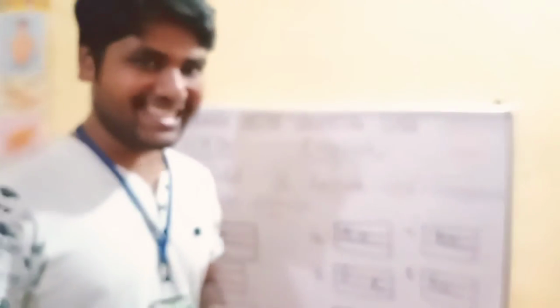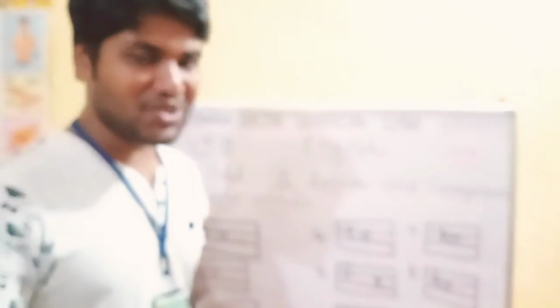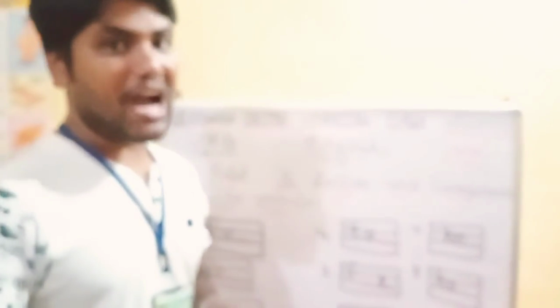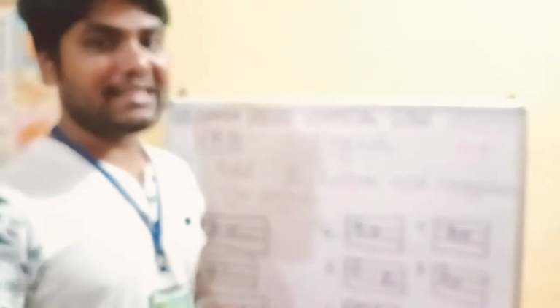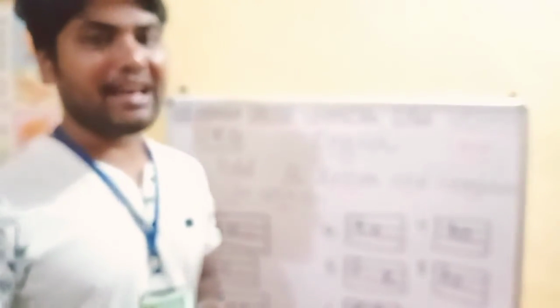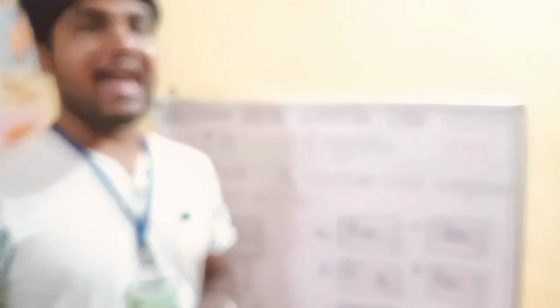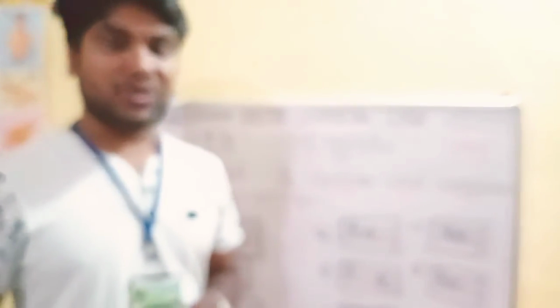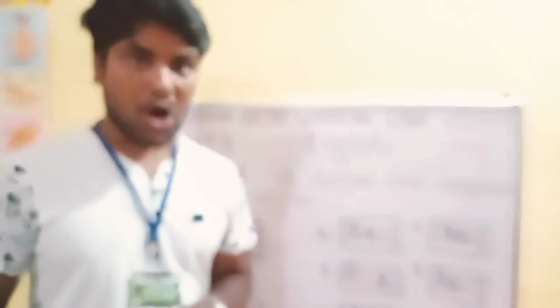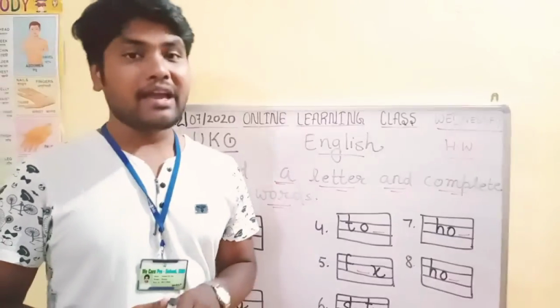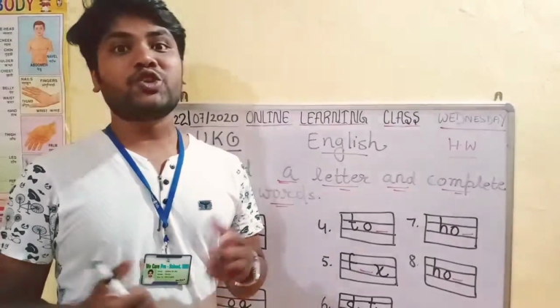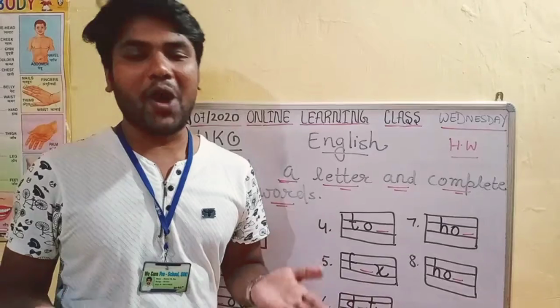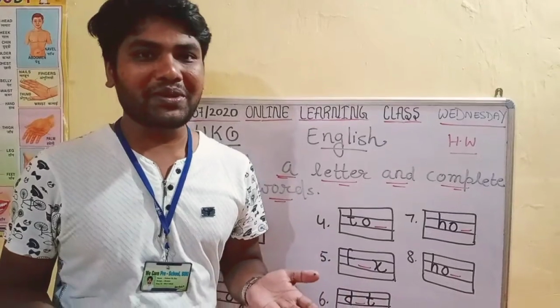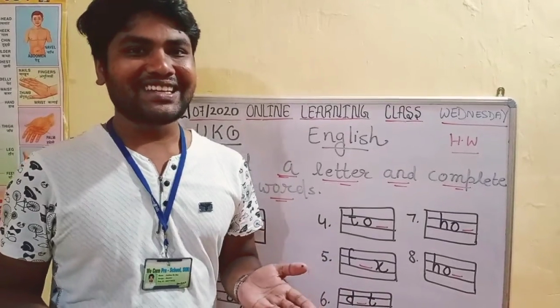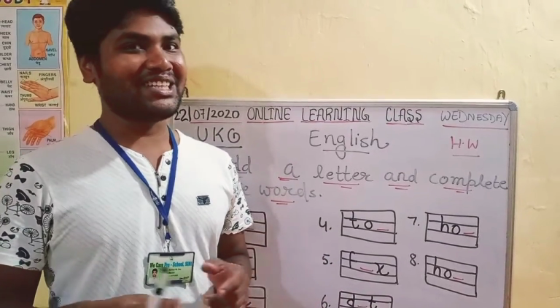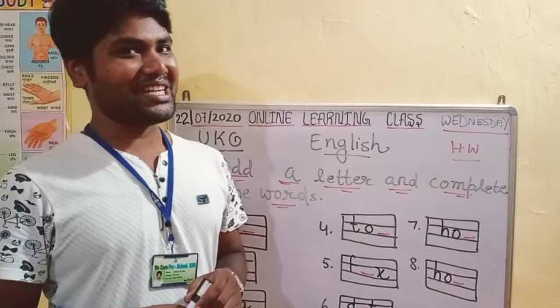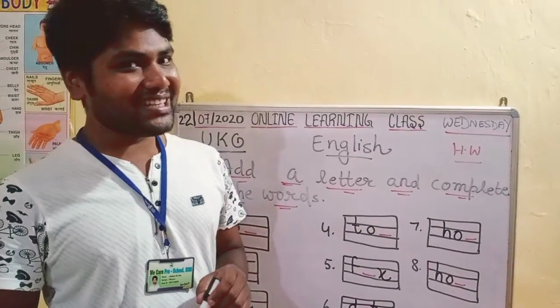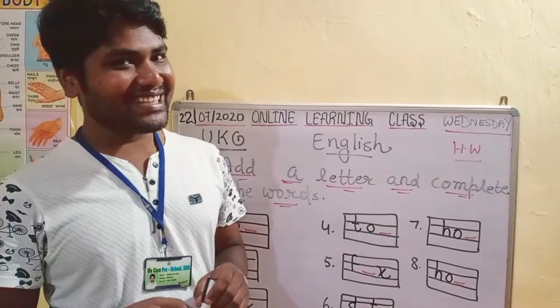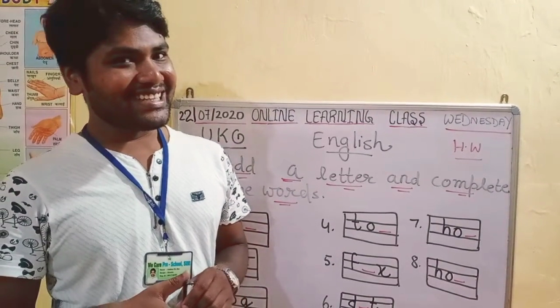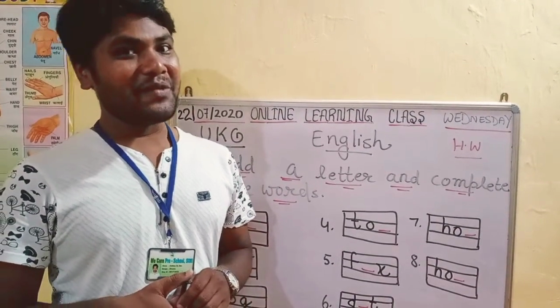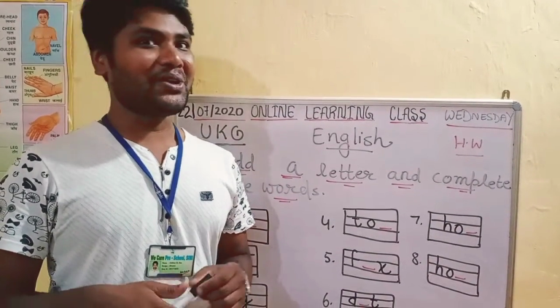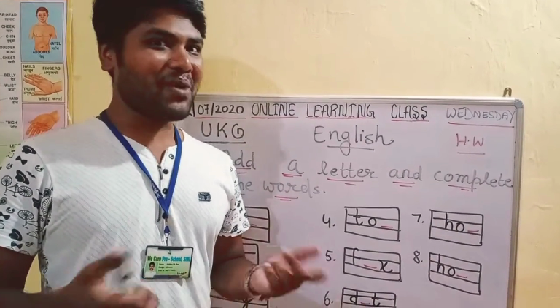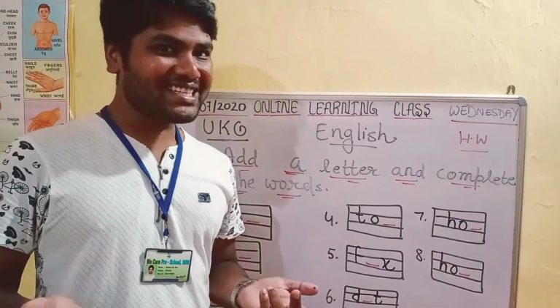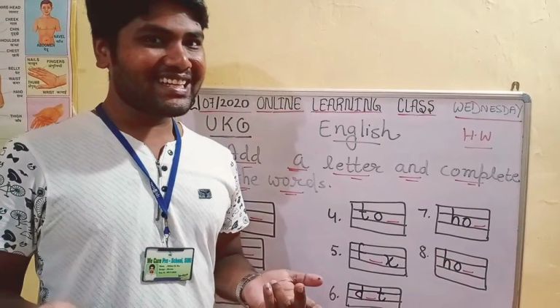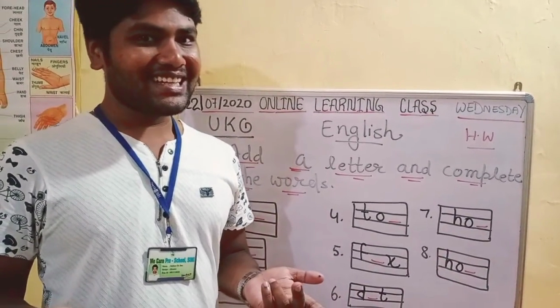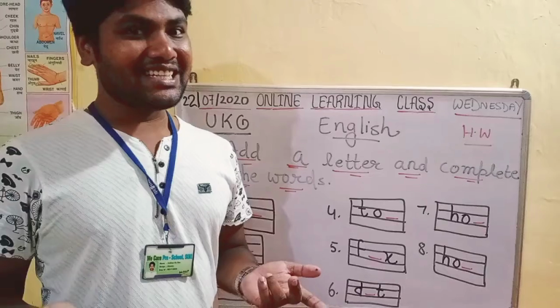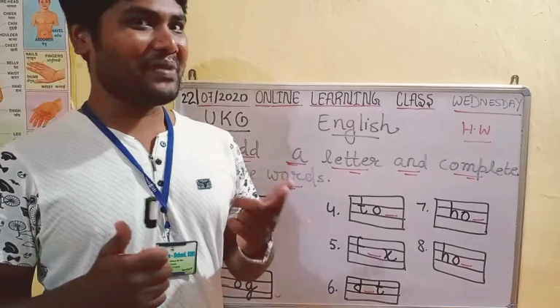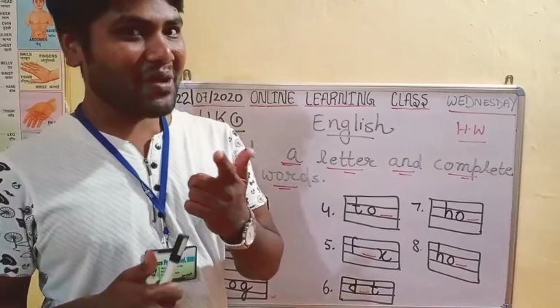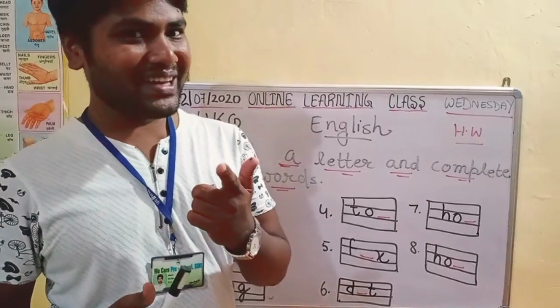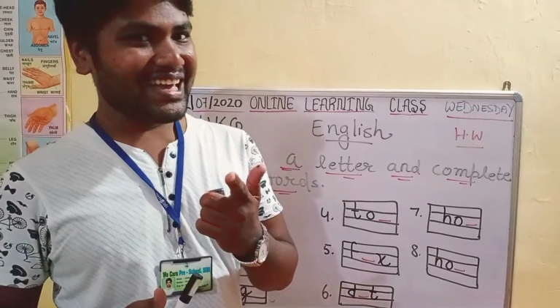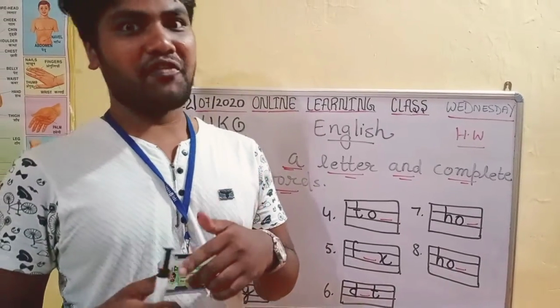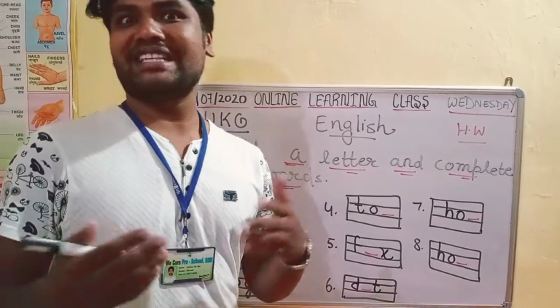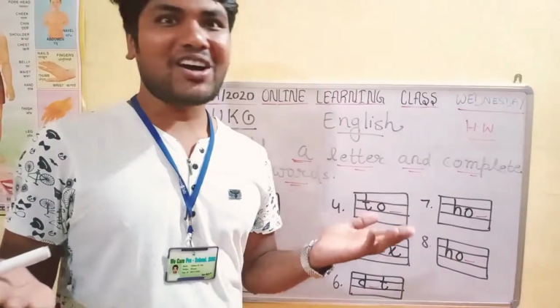You have done it. HOT - Hot, HOP - Hop, DOT - Dot, POT - Pot, TOP - Top, FOX - Fox.